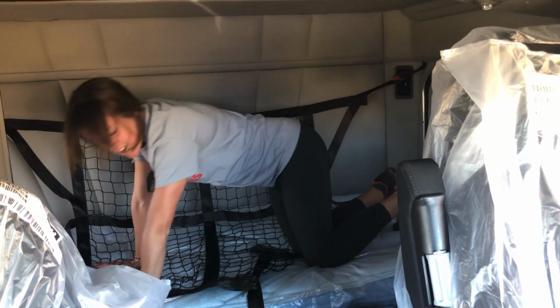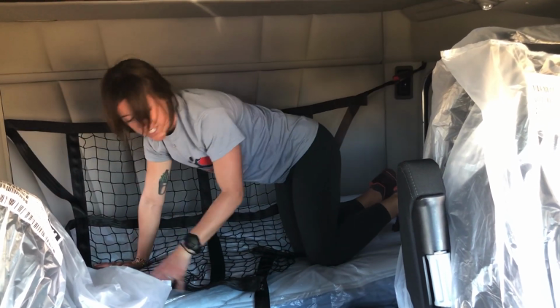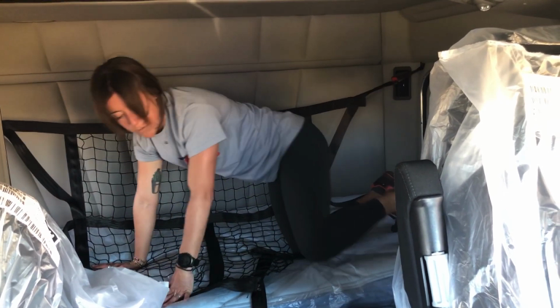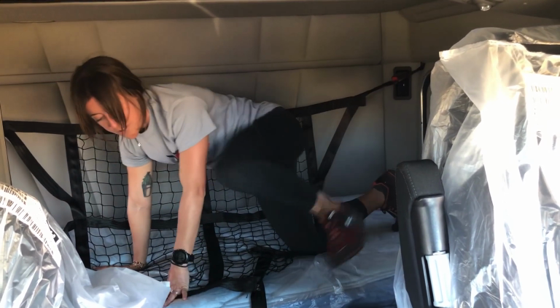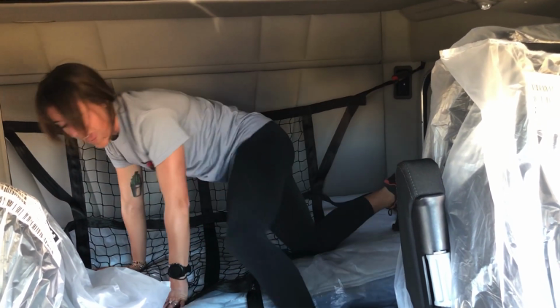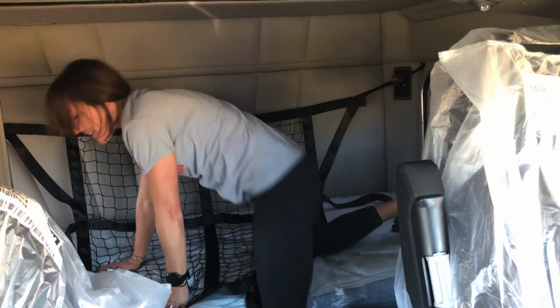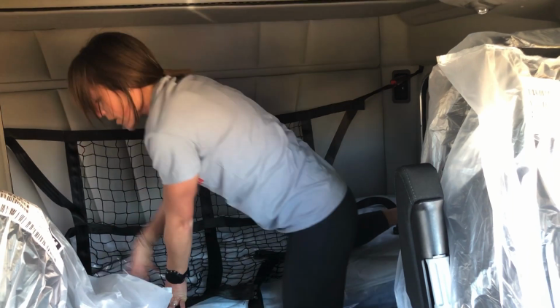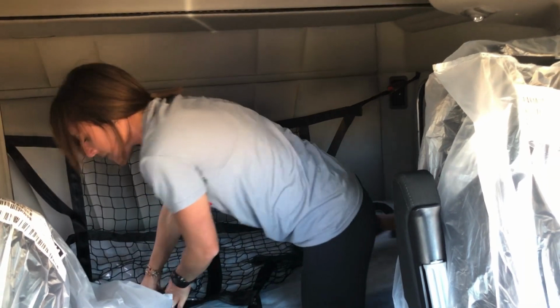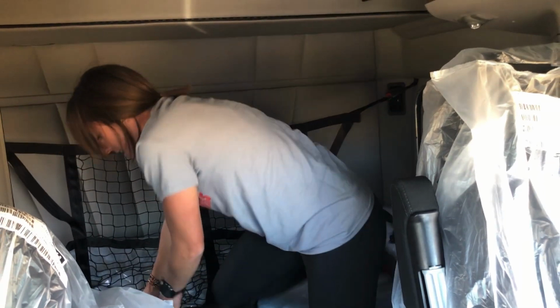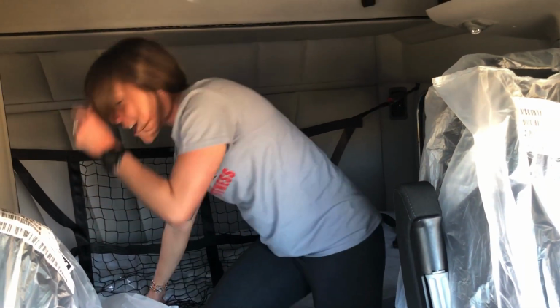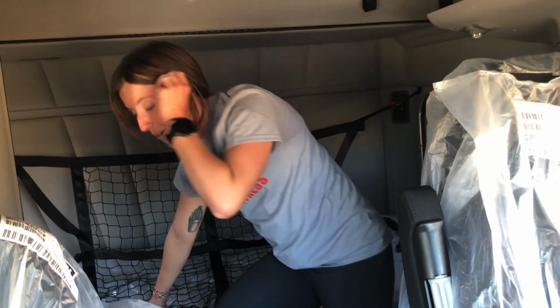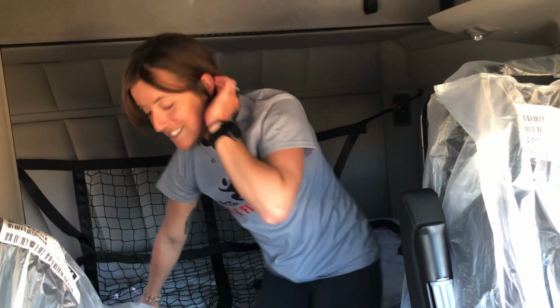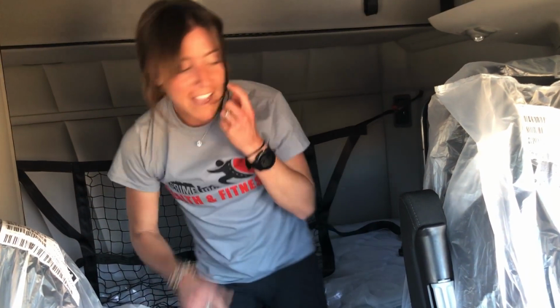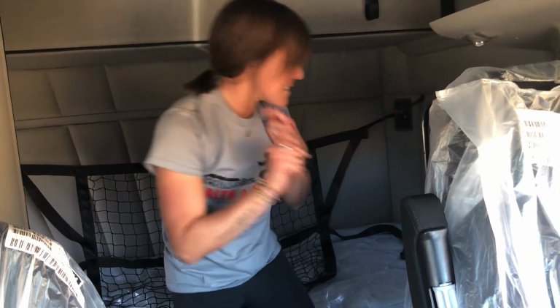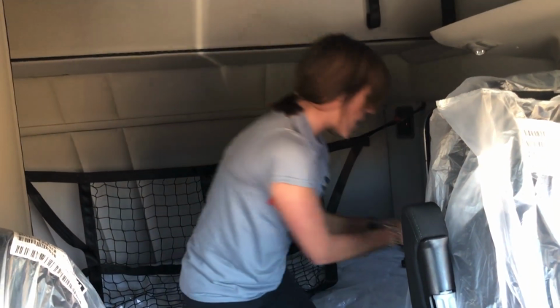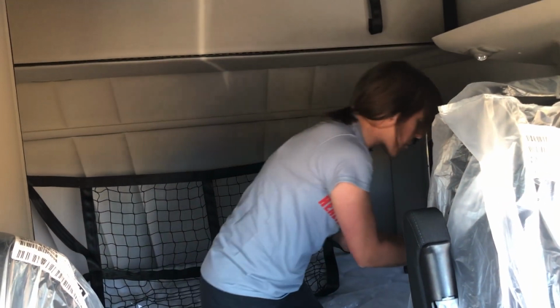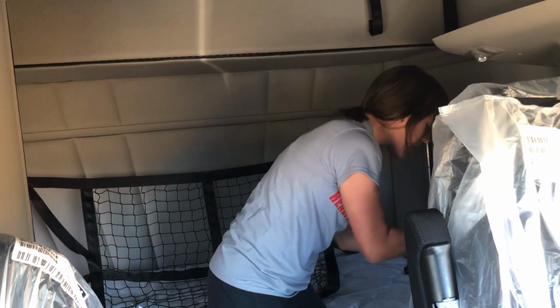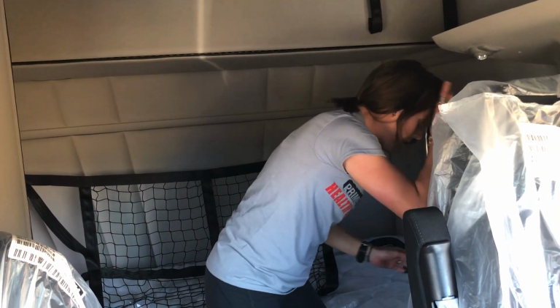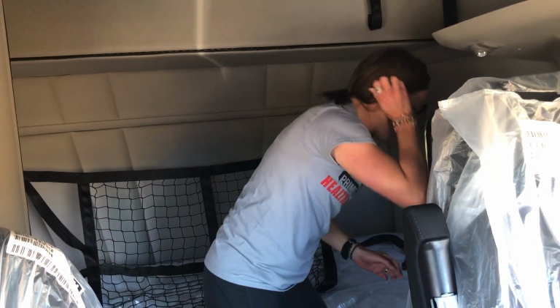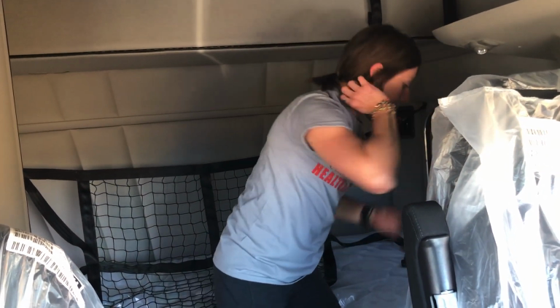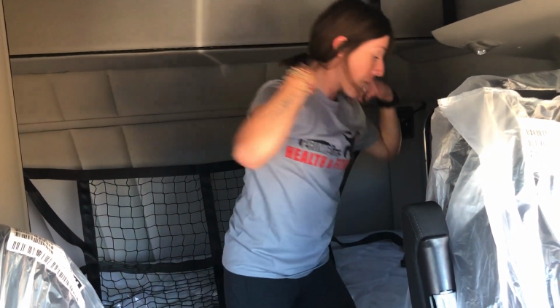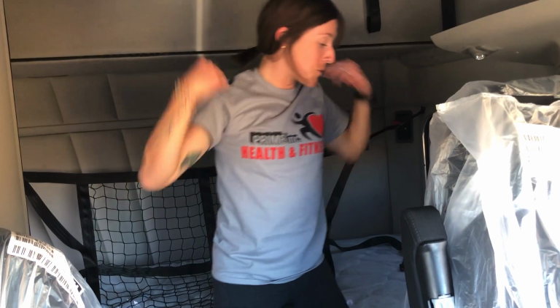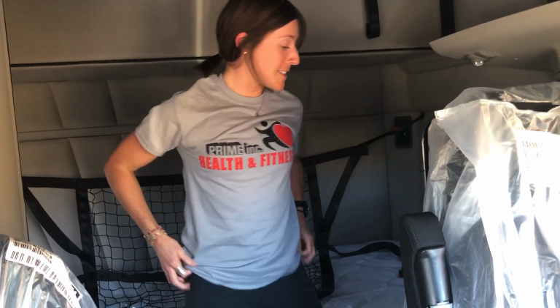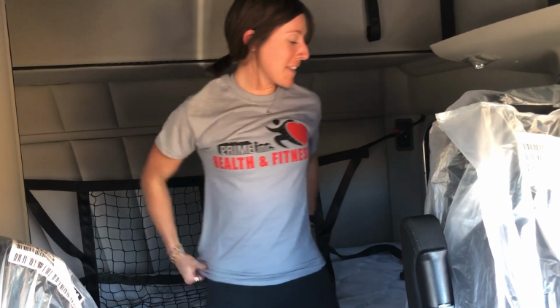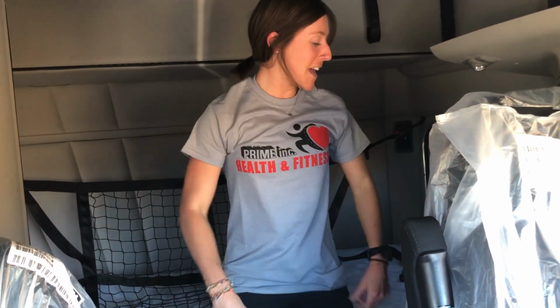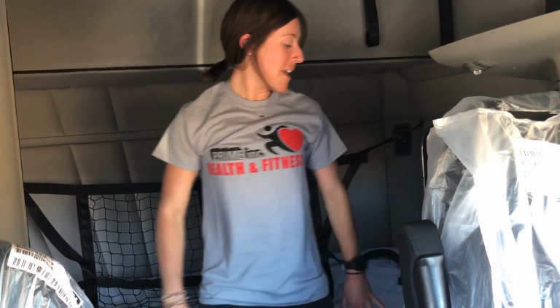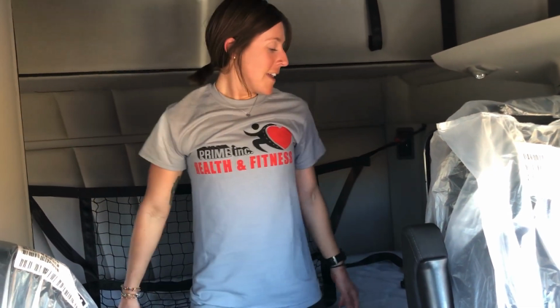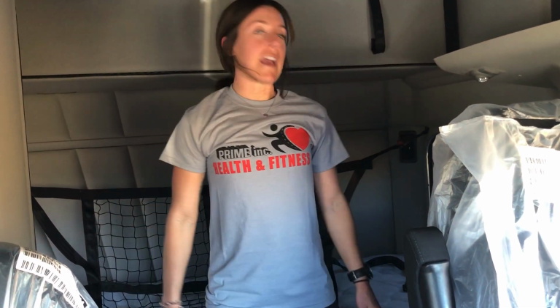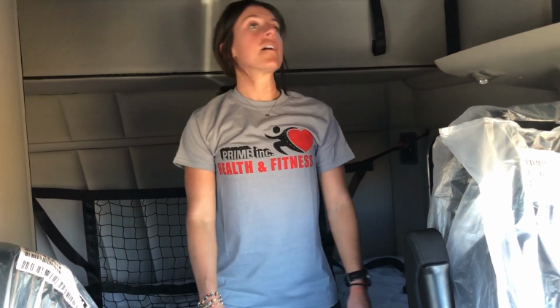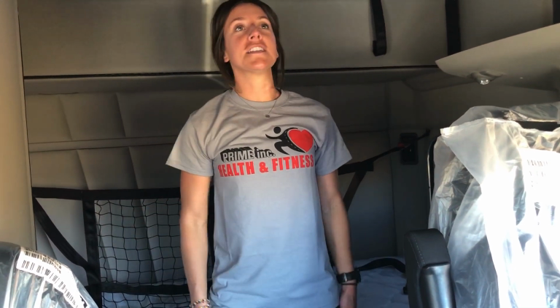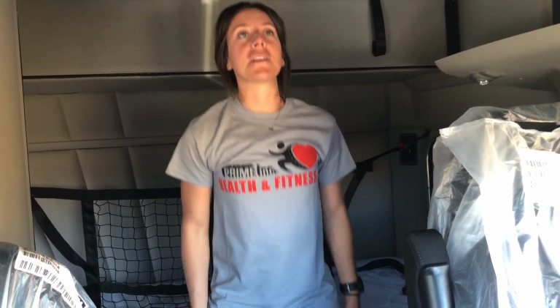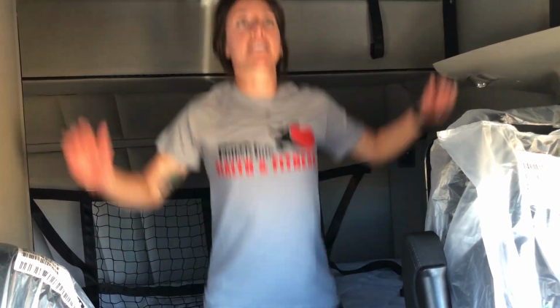If you need to slow down on any of those, don't hesitate. Let's see where we're at real quick — we're at two minutes. Plenty of time. Okay, 10 jumping jacks.